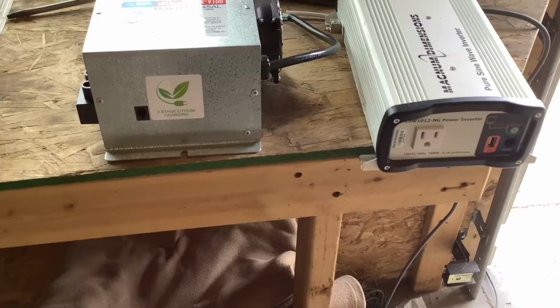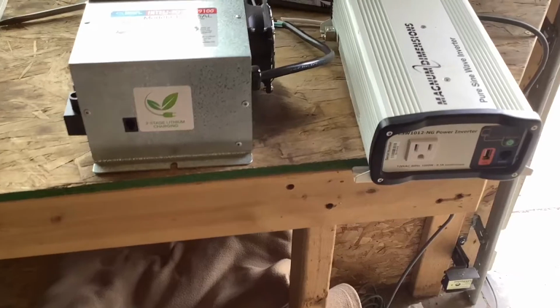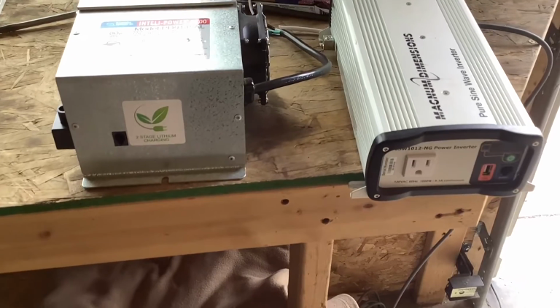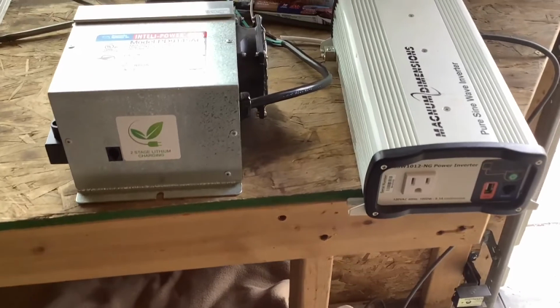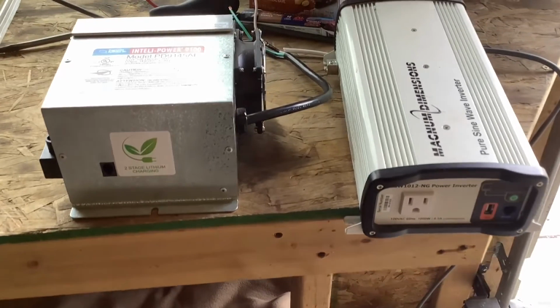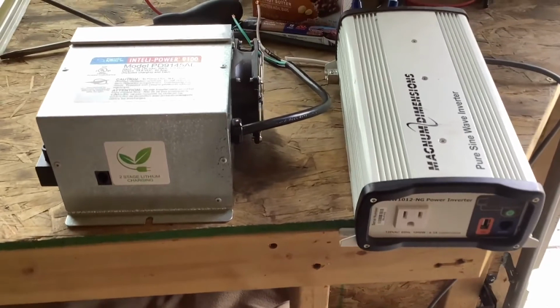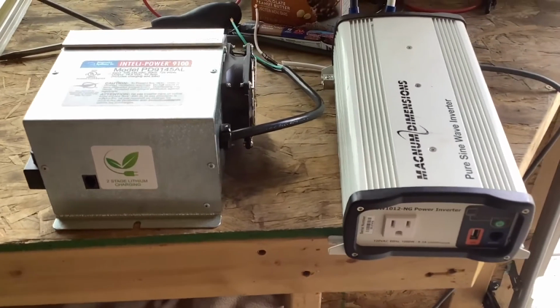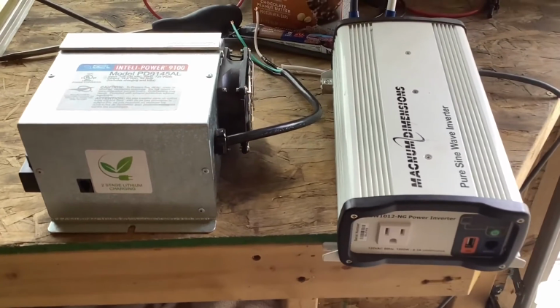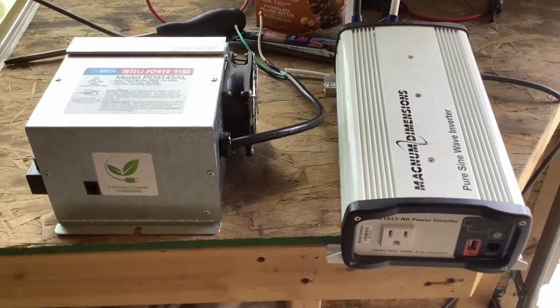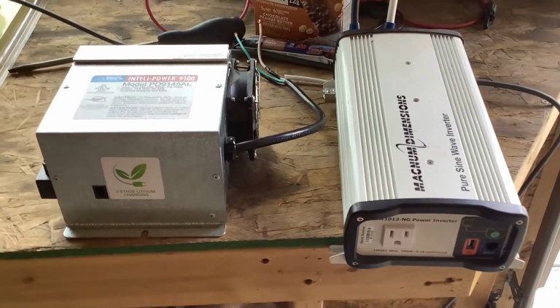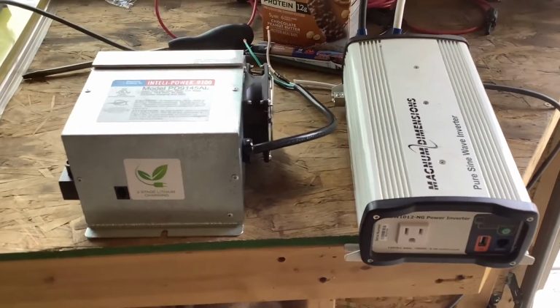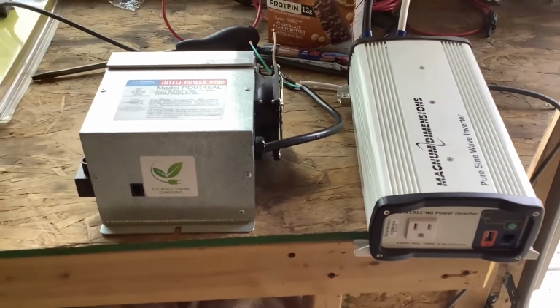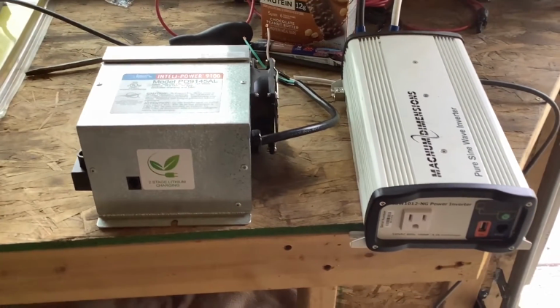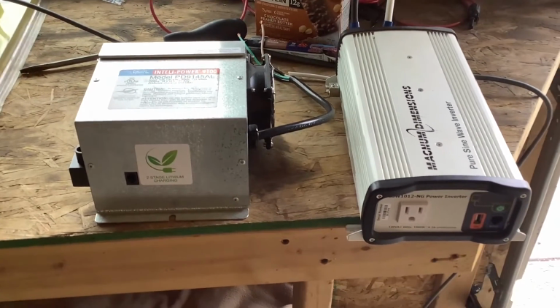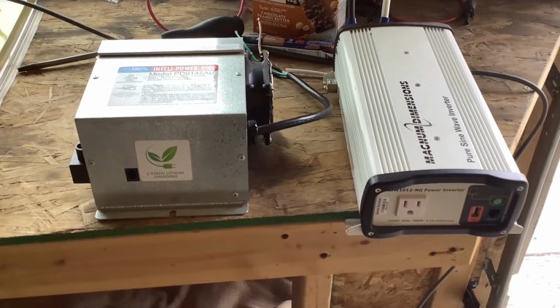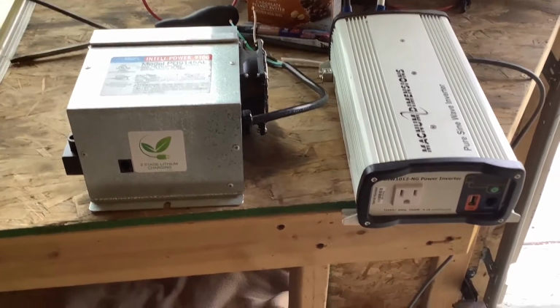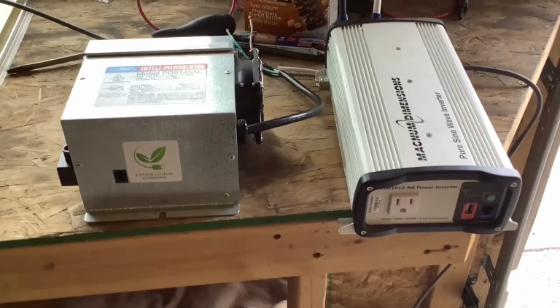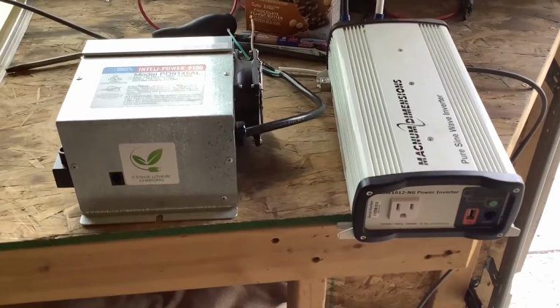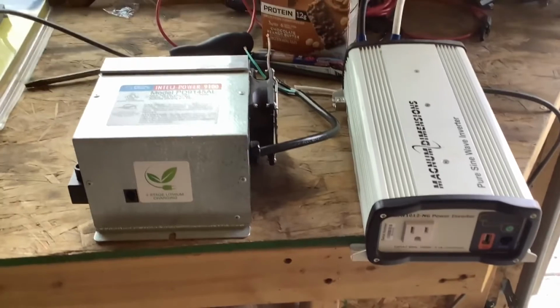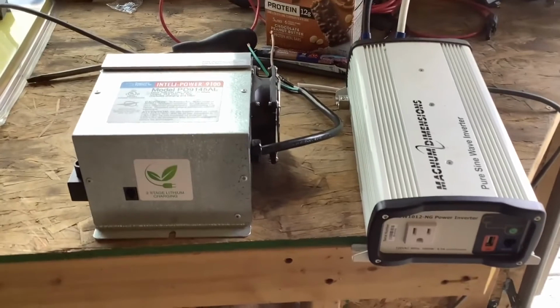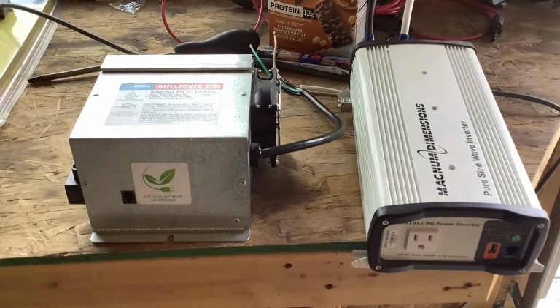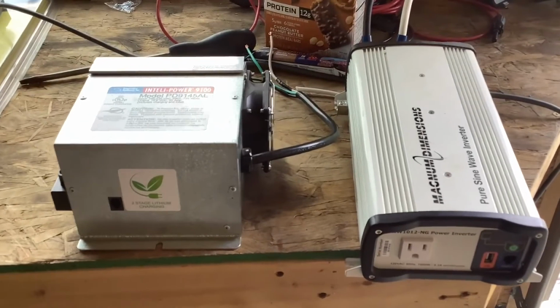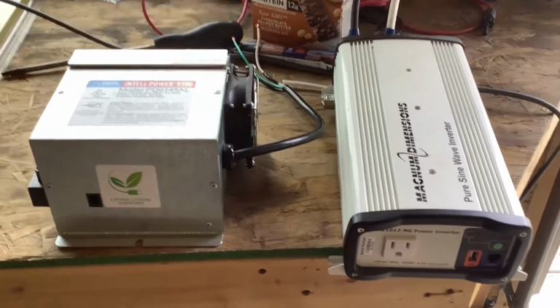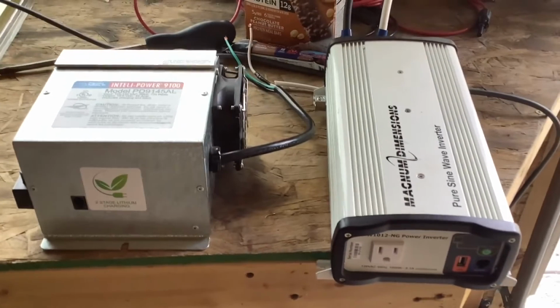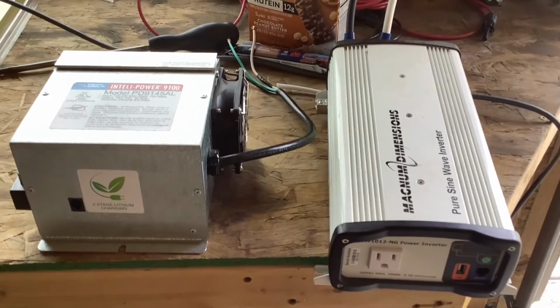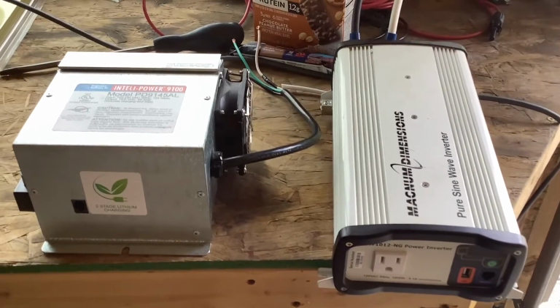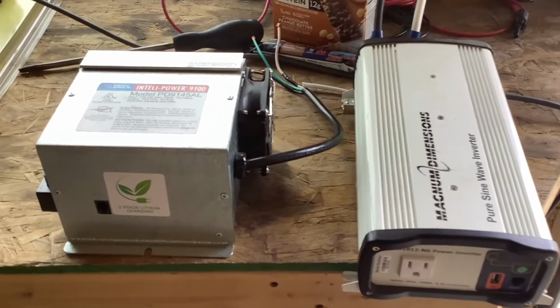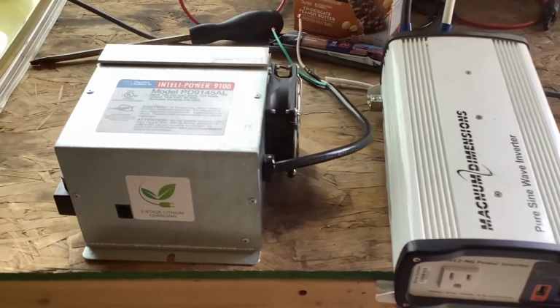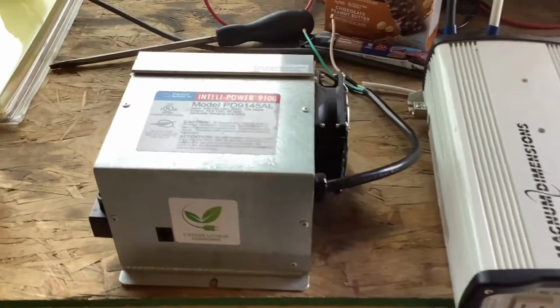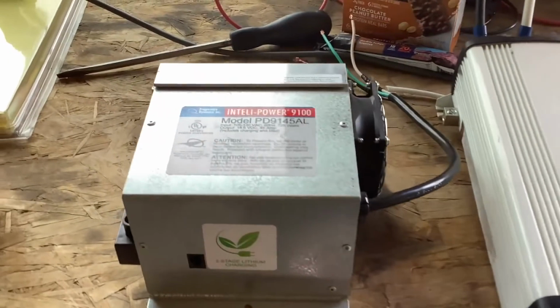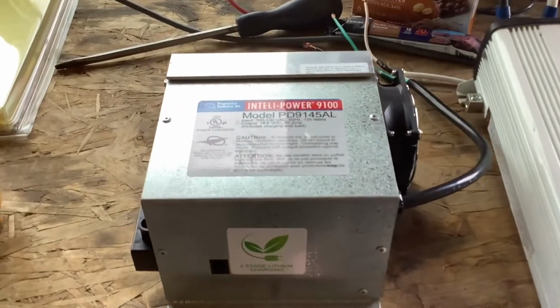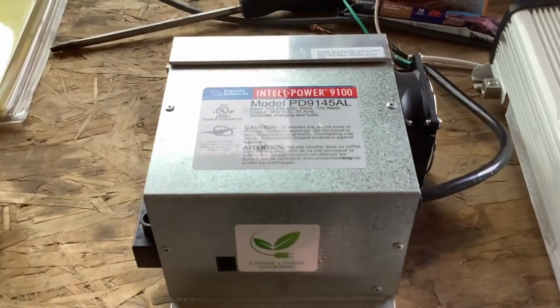How's it going everybody? Just want to do a quick video on a common confusion people have about the difference between an inverter and a converter. So what does each one of these do?